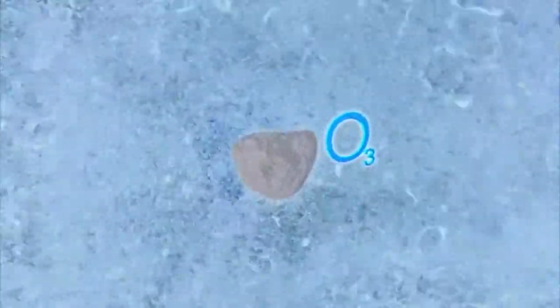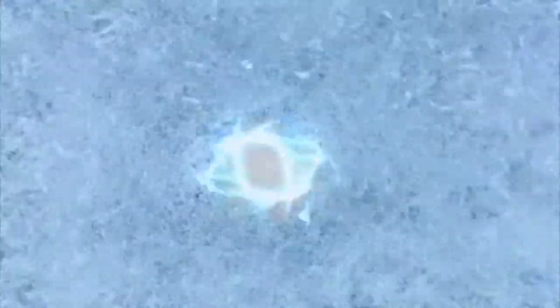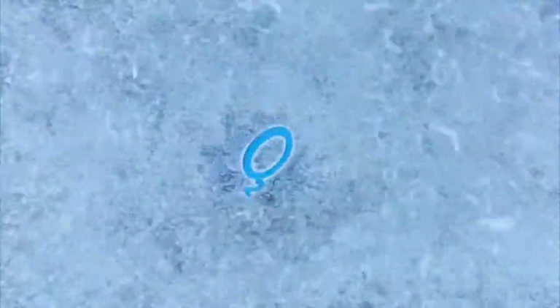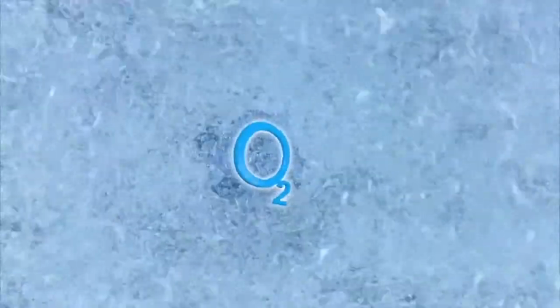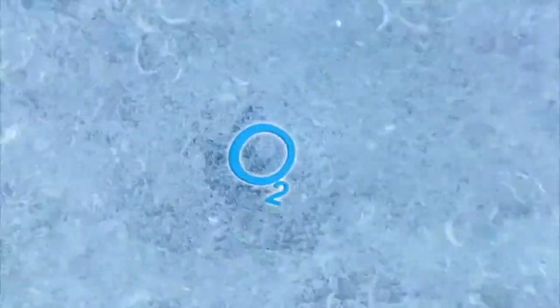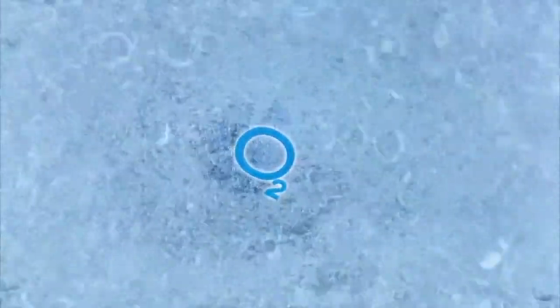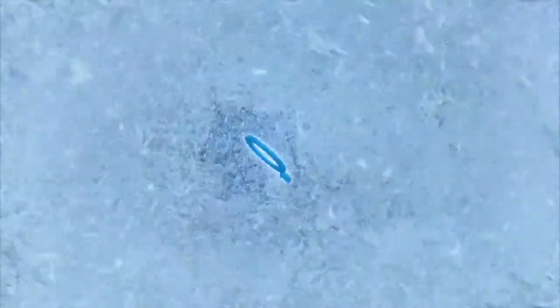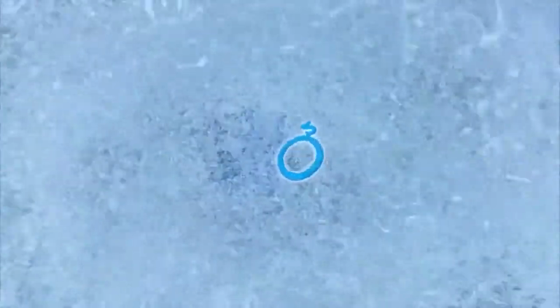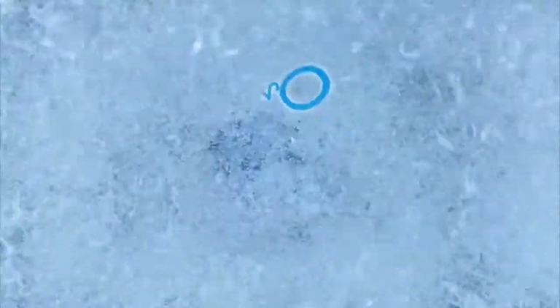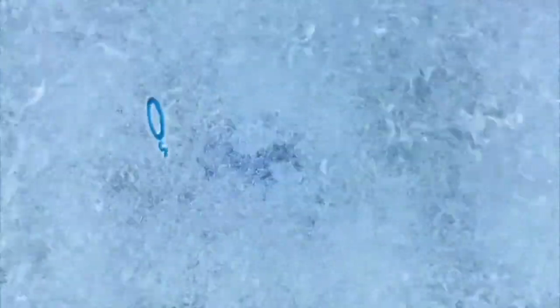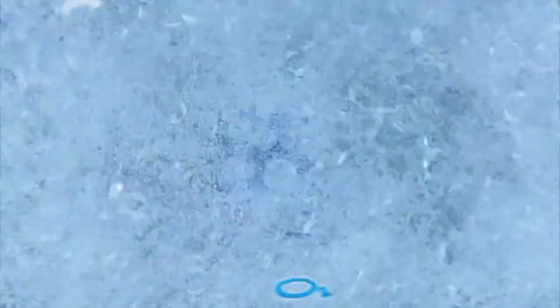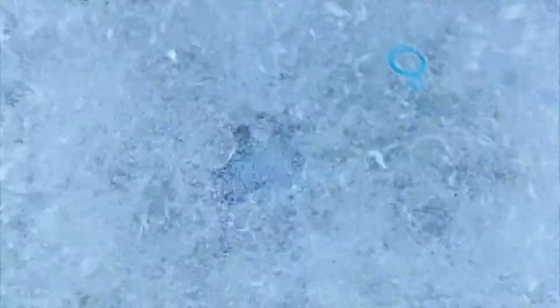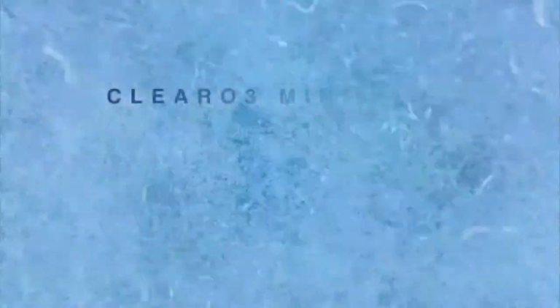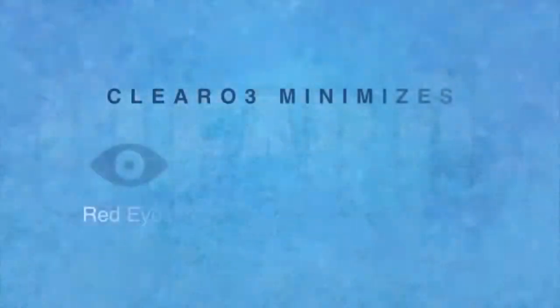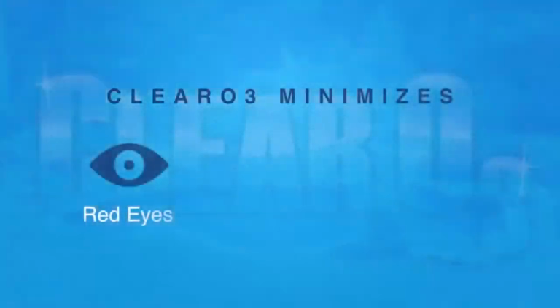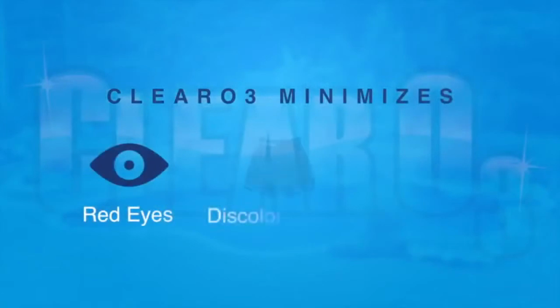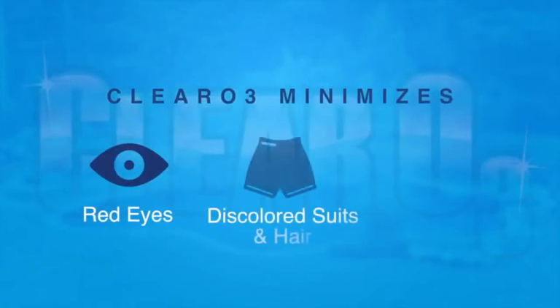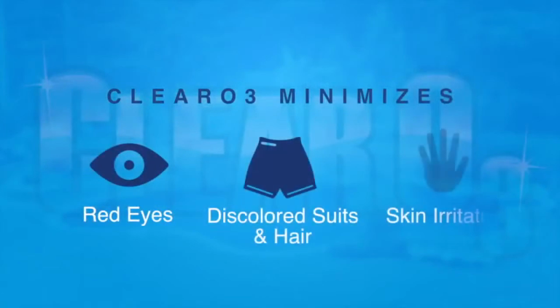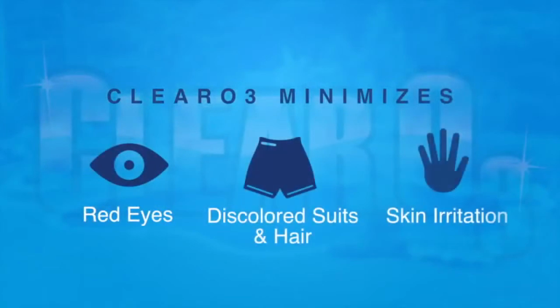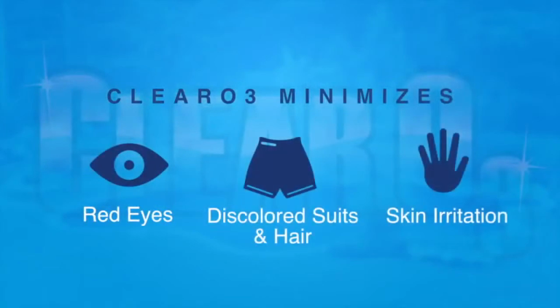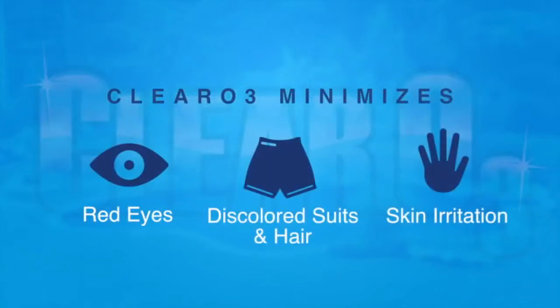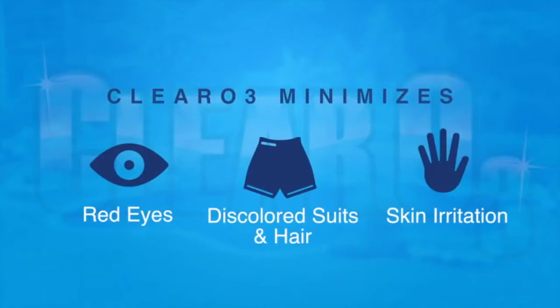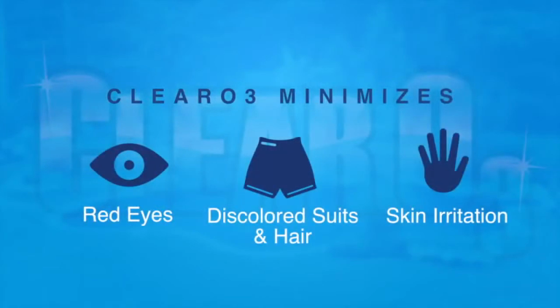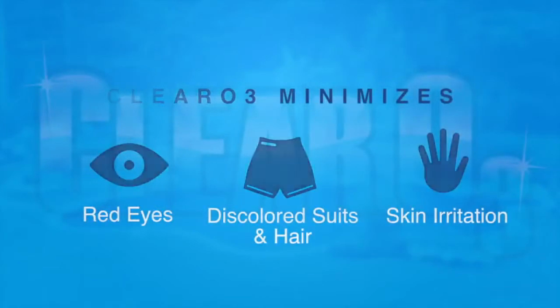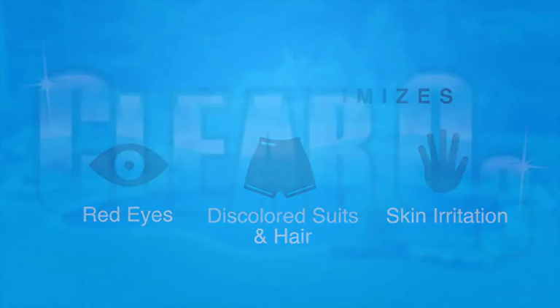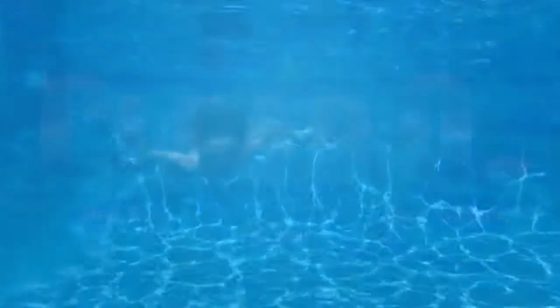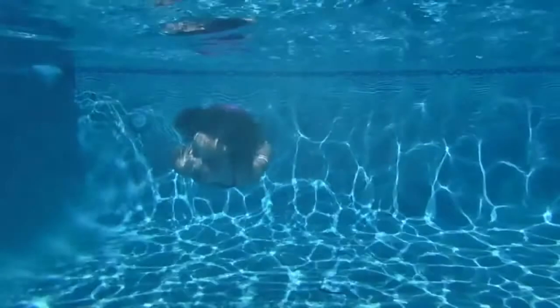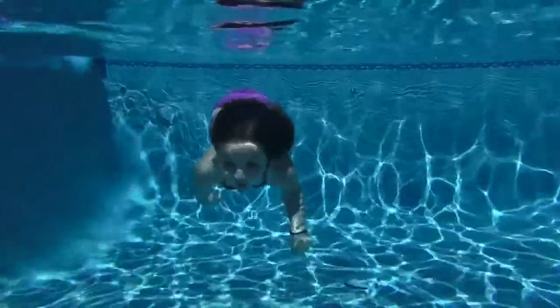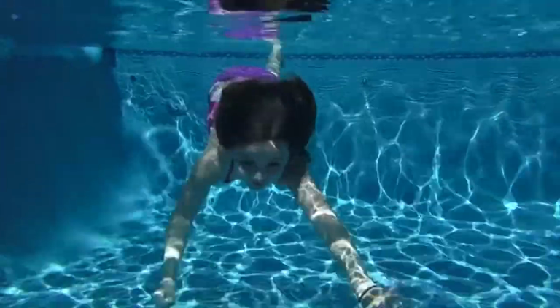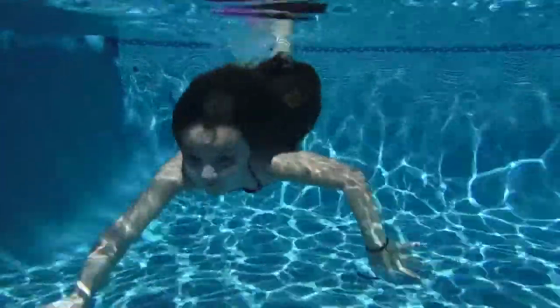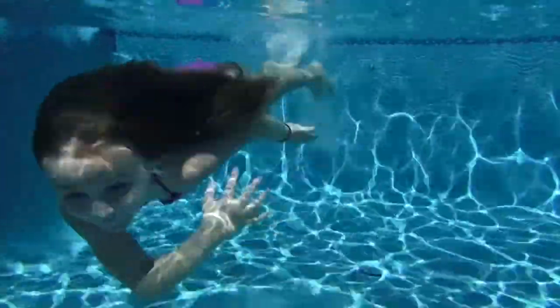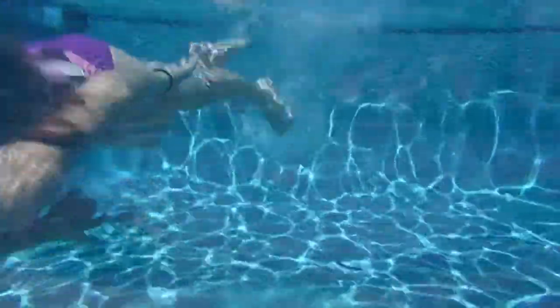Ozone quickly oxidizes organic waste and removes chlorinated organic compounds that can cause burning red eyes, hair discoloration, and irritation to the skin. All that's left is healthy, clean pool water that is ready to enjoy.